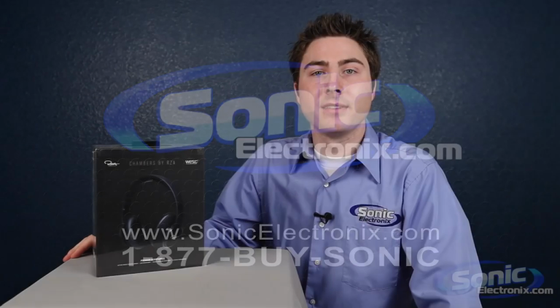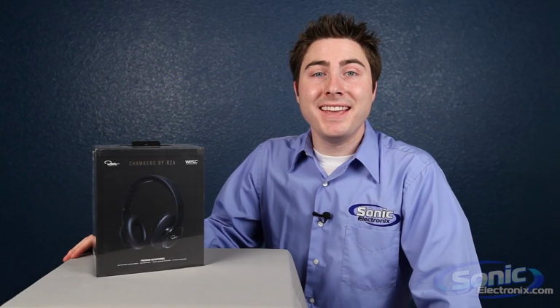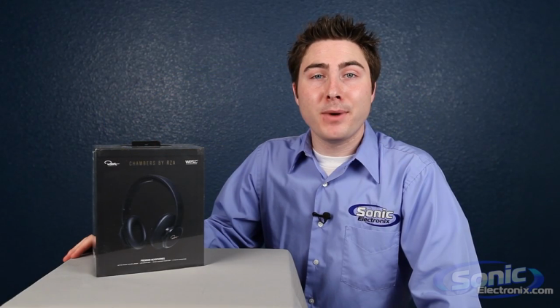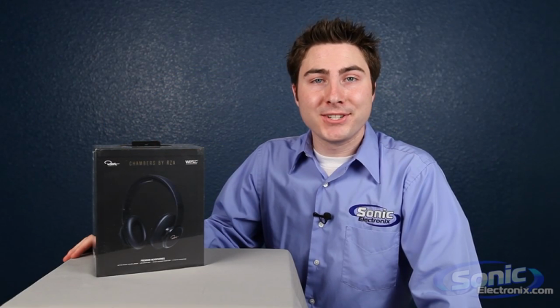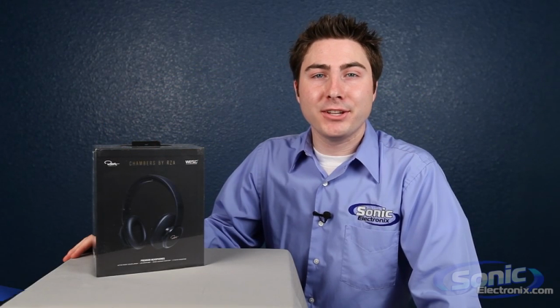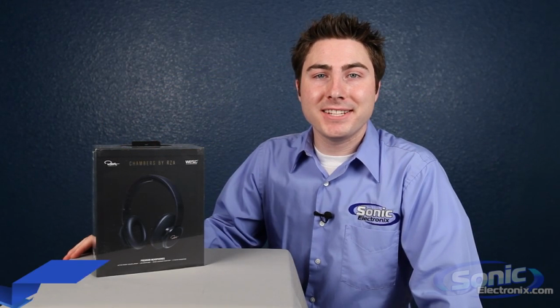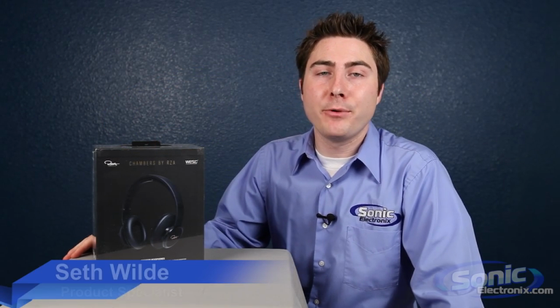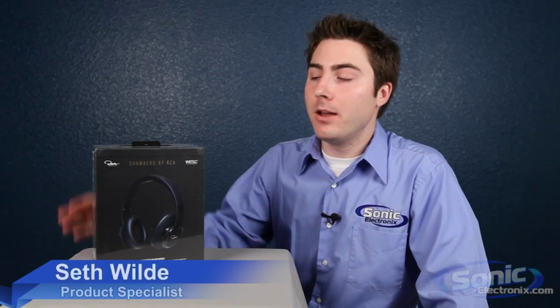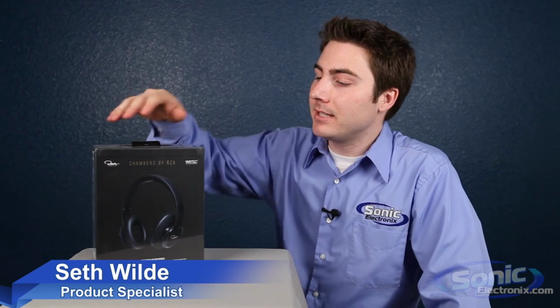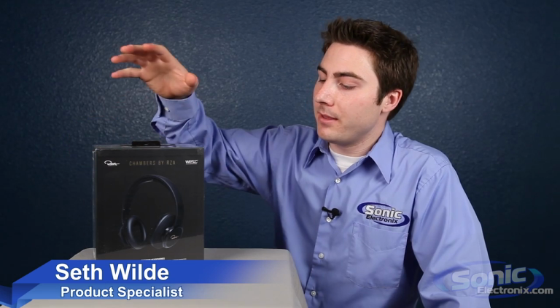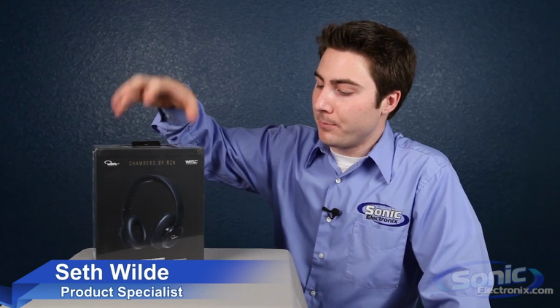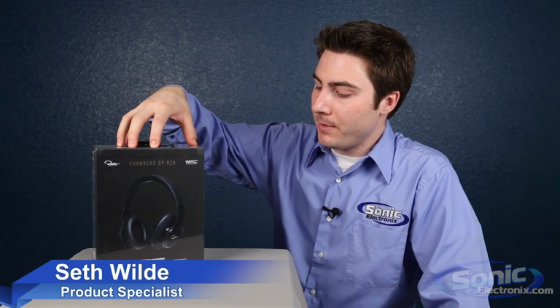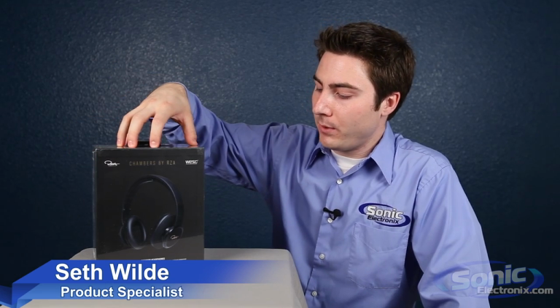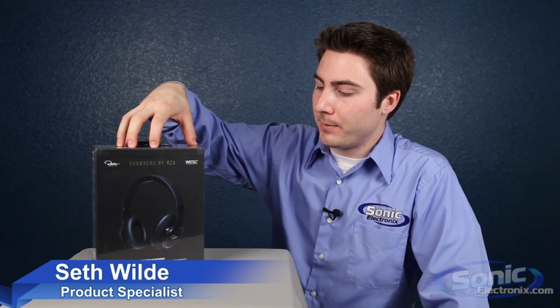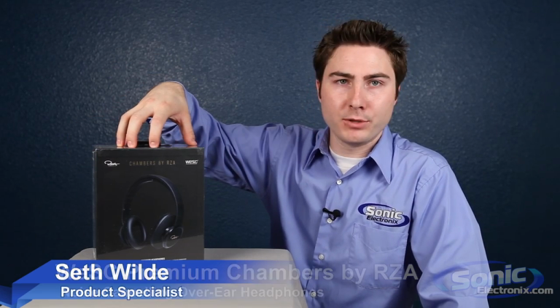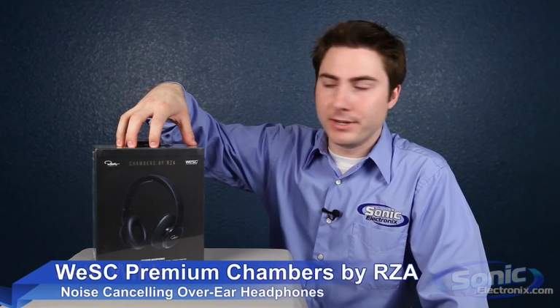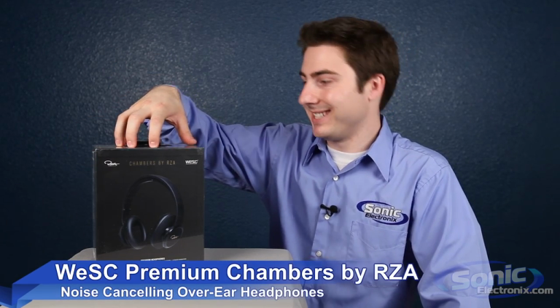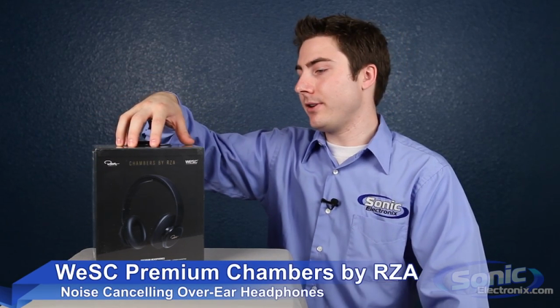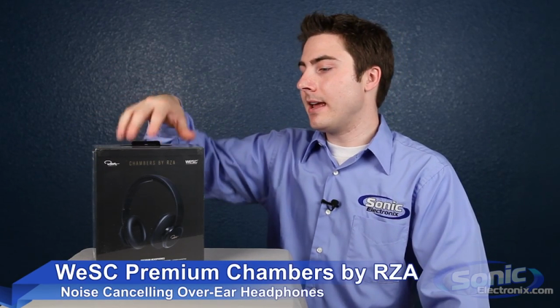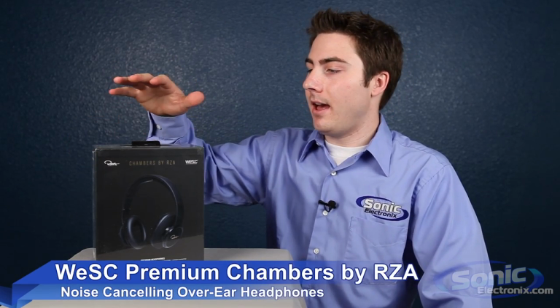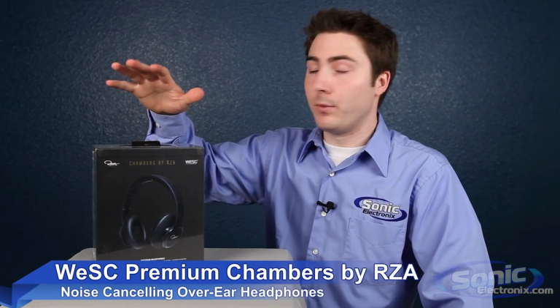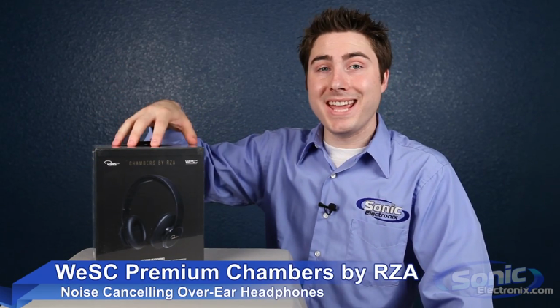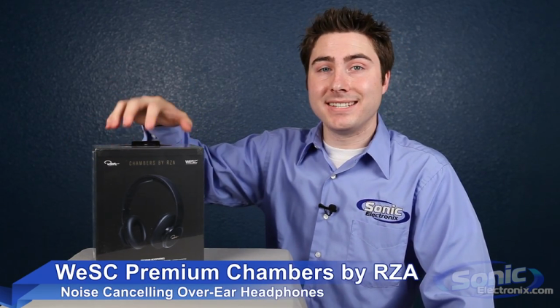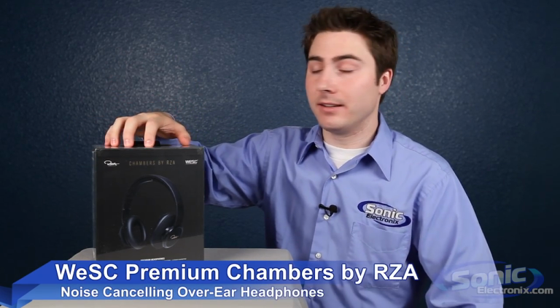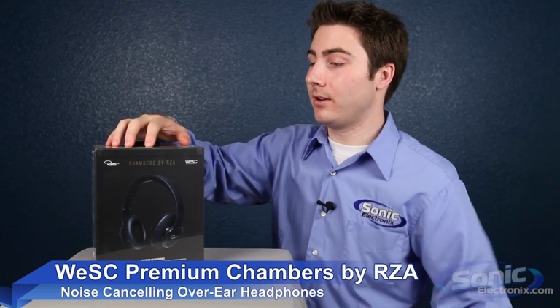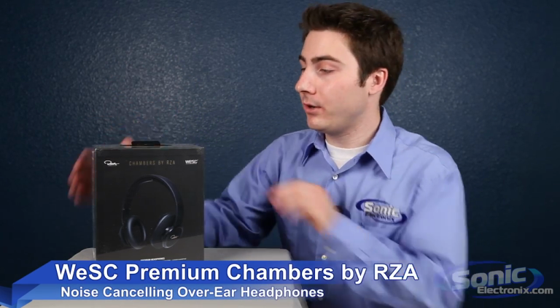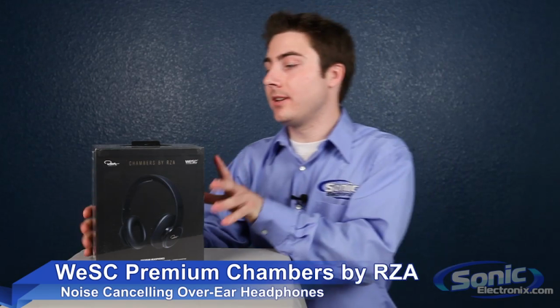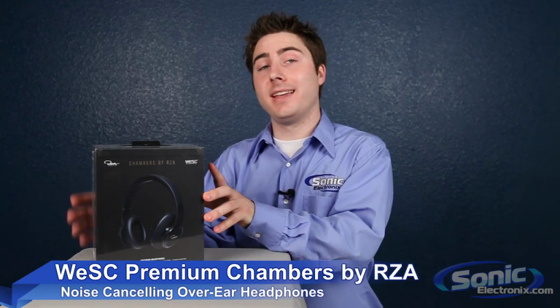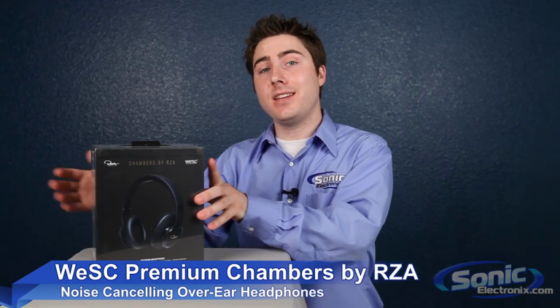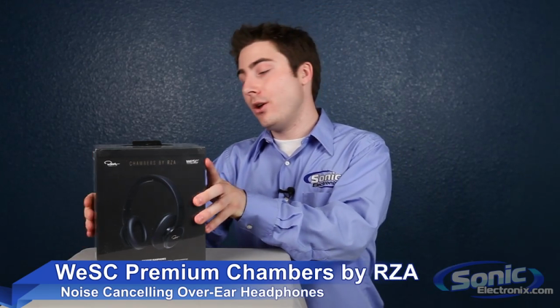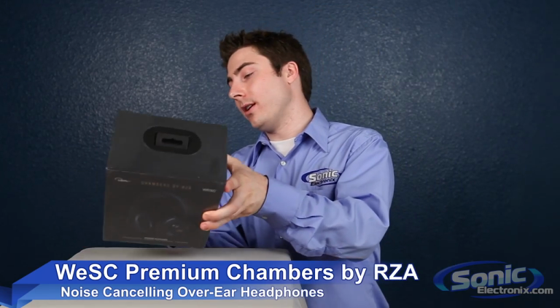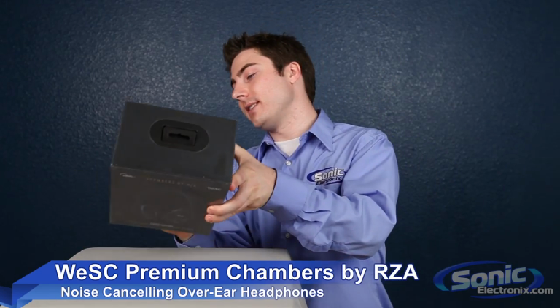Hey, it's Seth Wild from Sonic Electronics and today we're going to be unboxing the premium headphones from the Chambers by RZA series from WE SC. So let's open this up and see what comes inside.